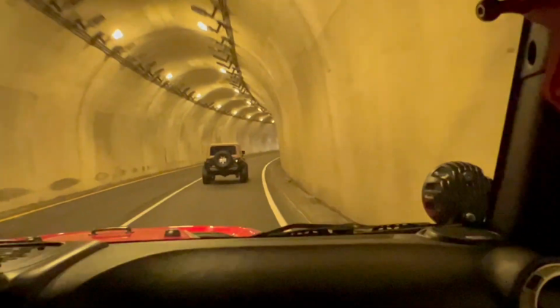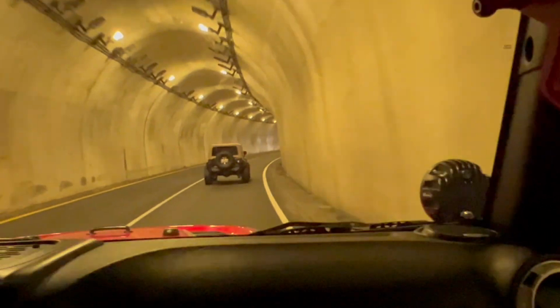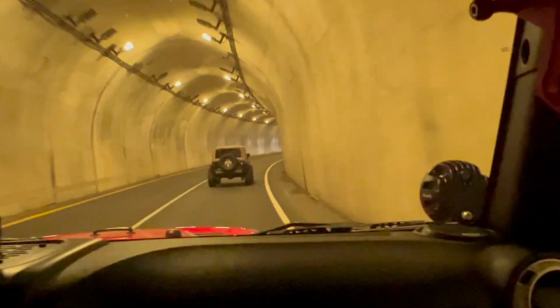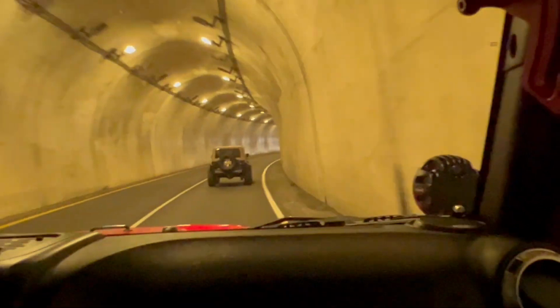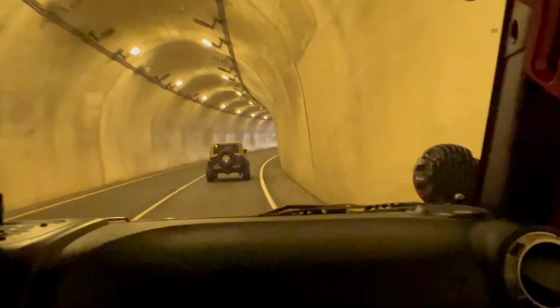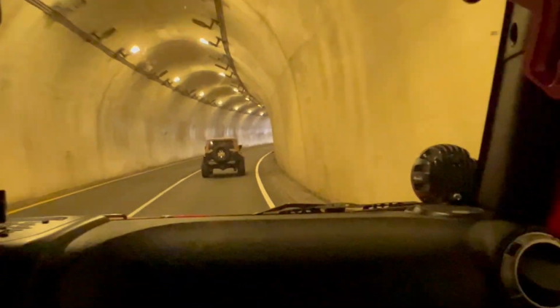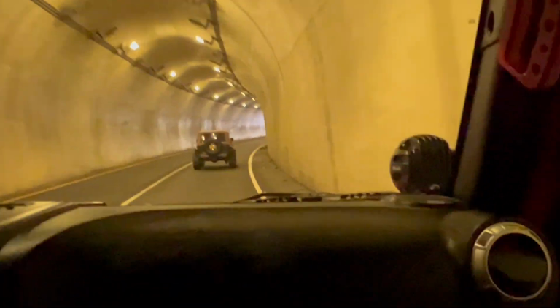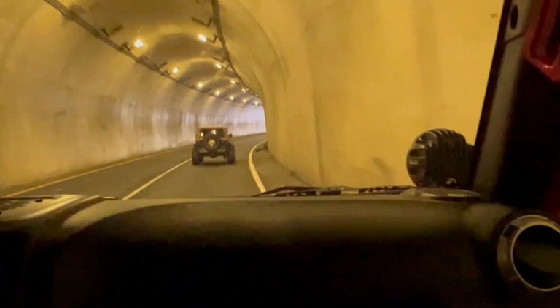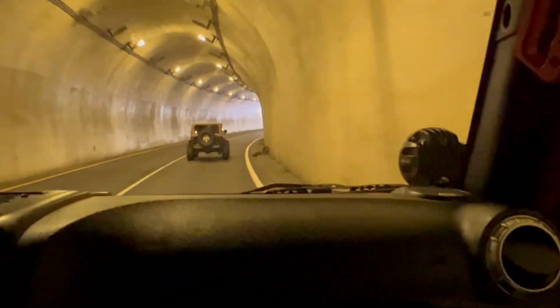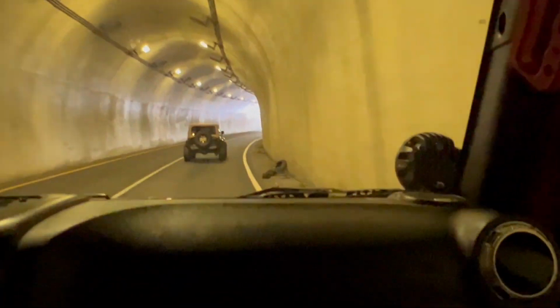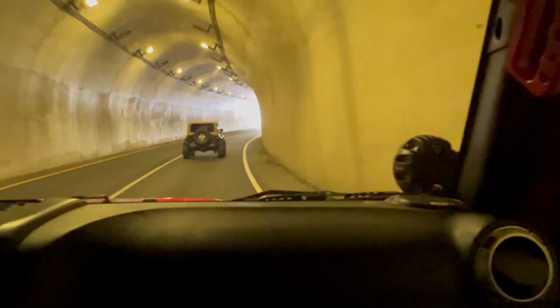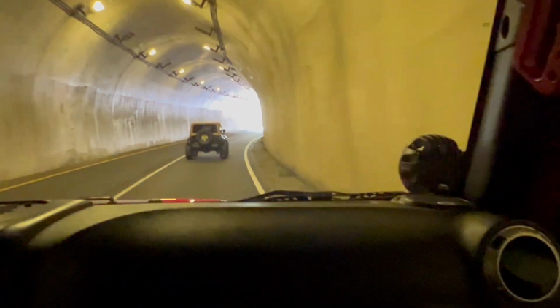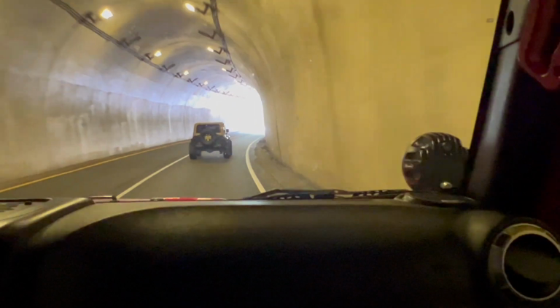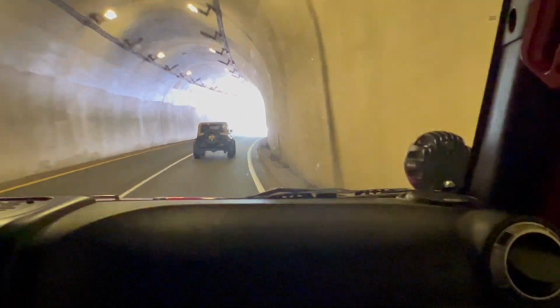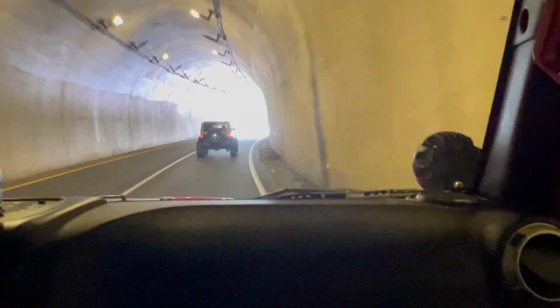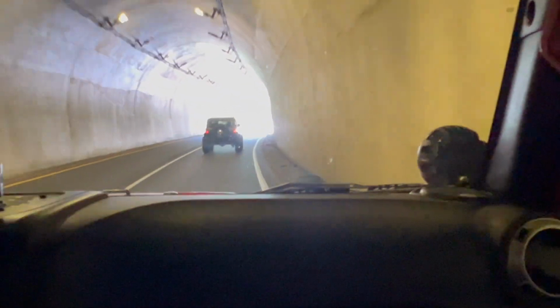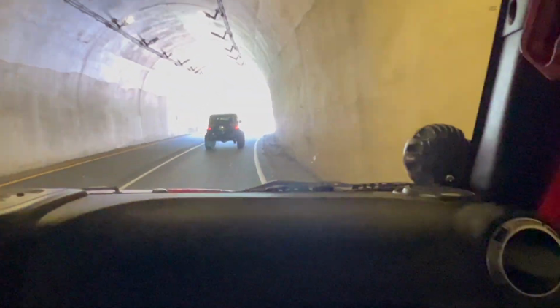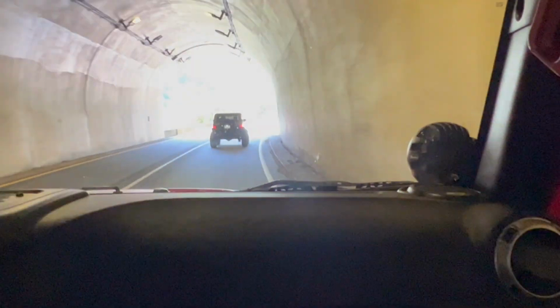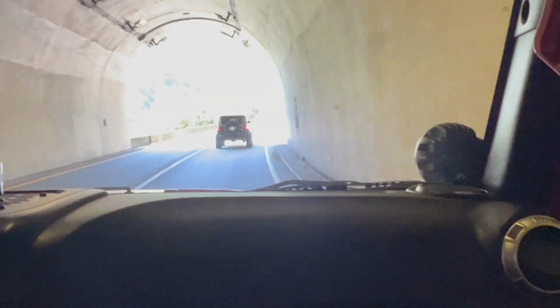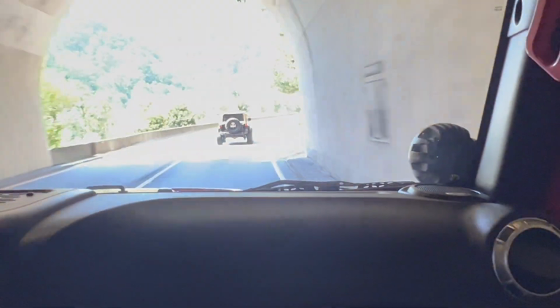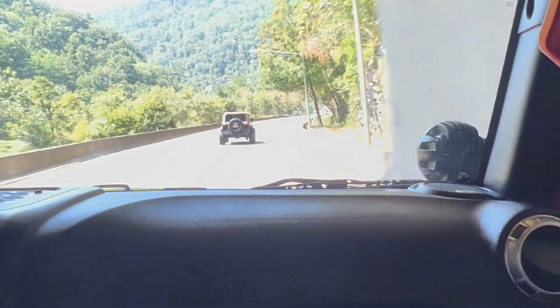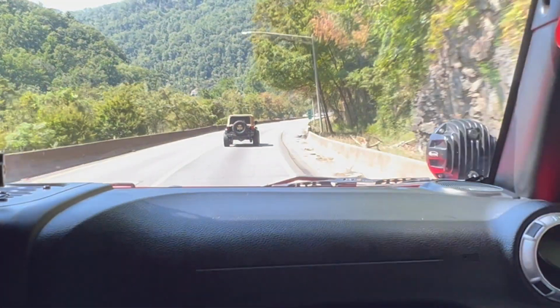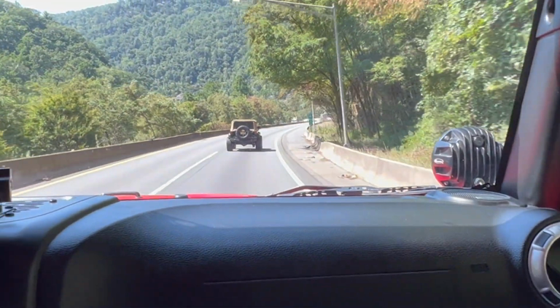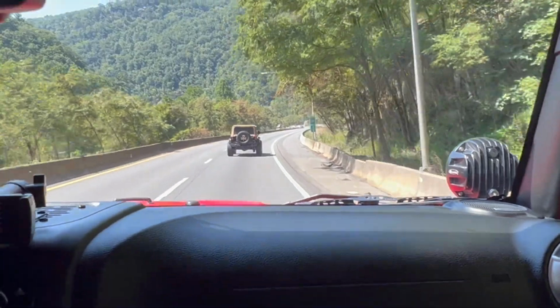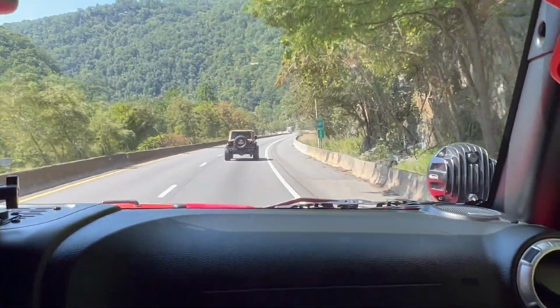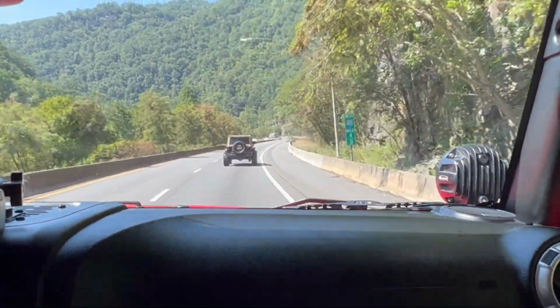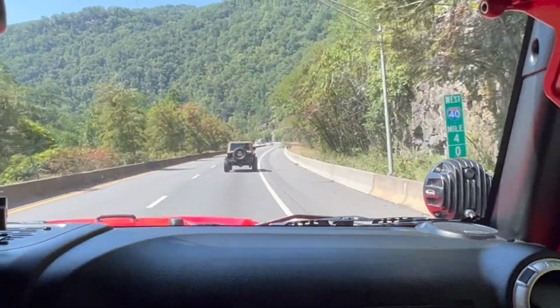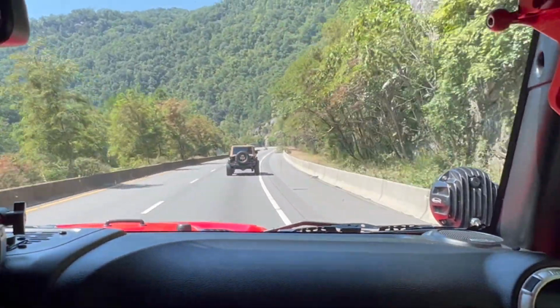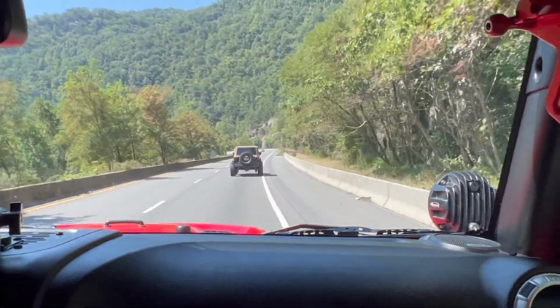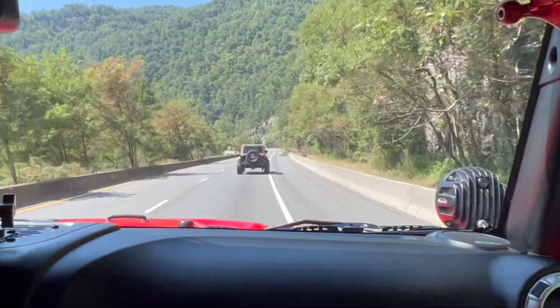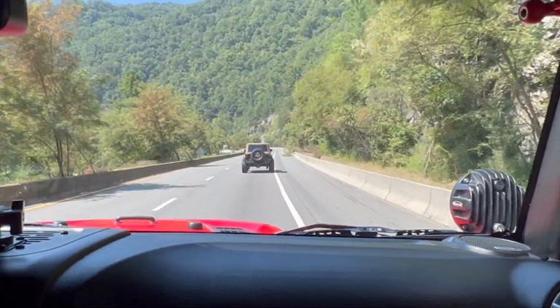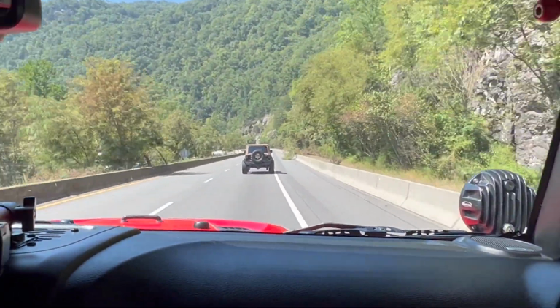Oh my goodness, how about that? And here's the sunlight — ready to be blinded. That's not so bad on the screen, I guess it auto-adjusts and all that.